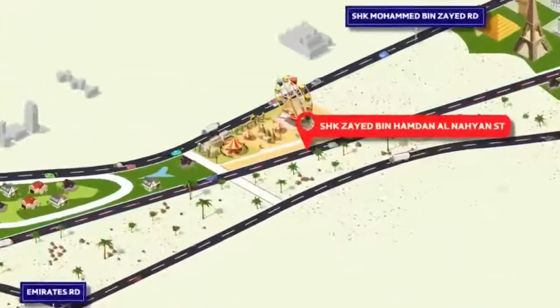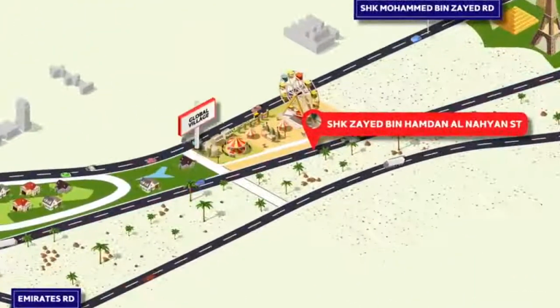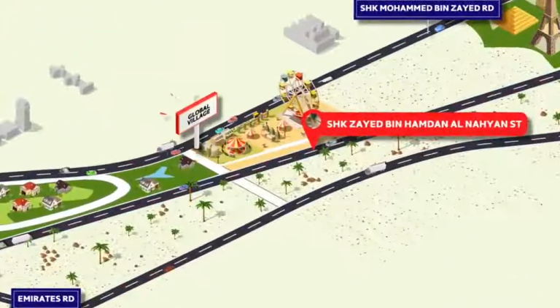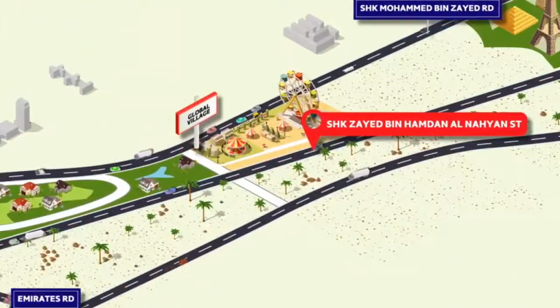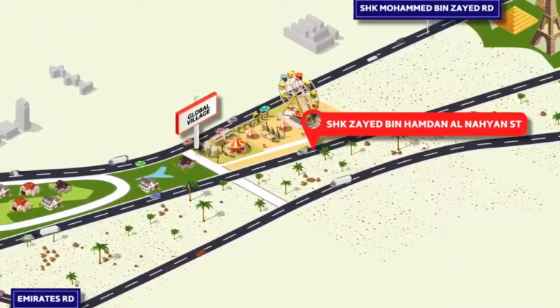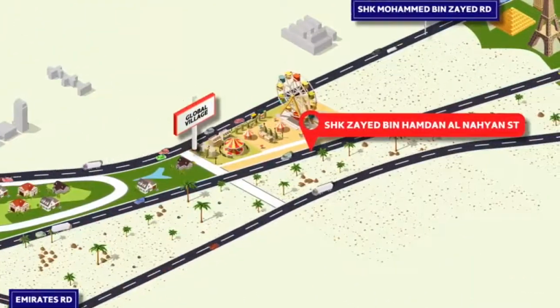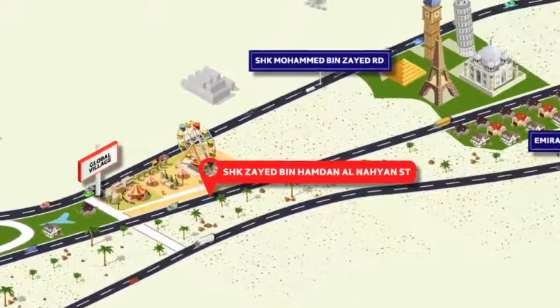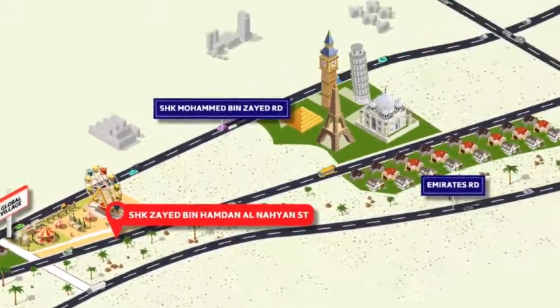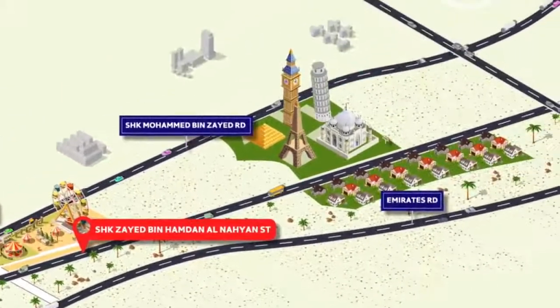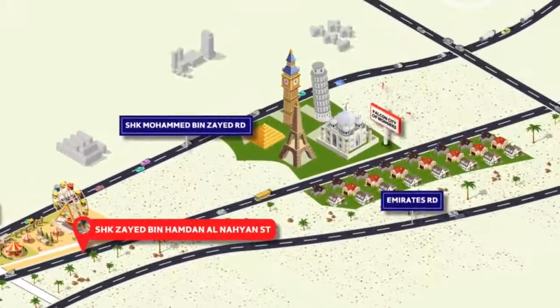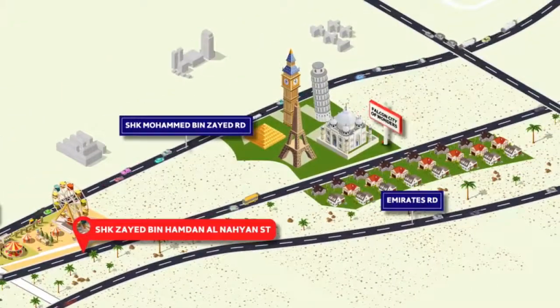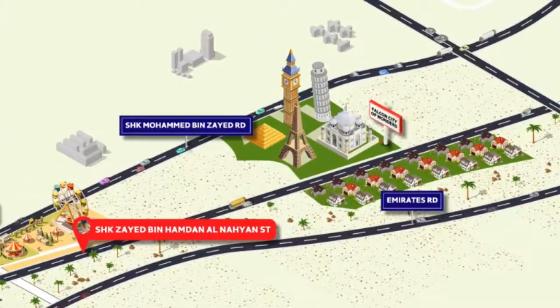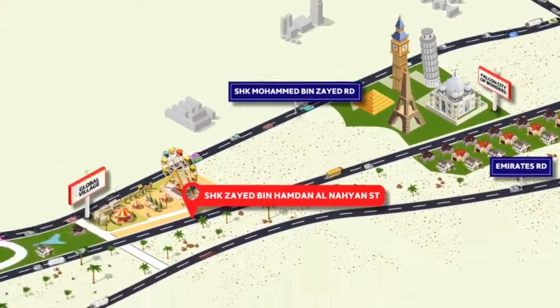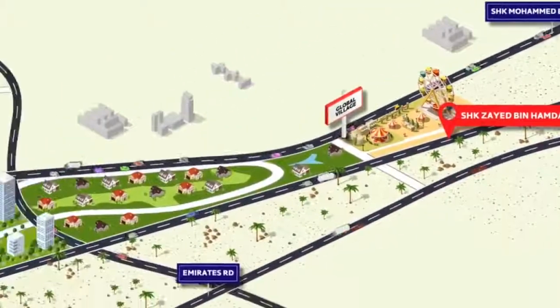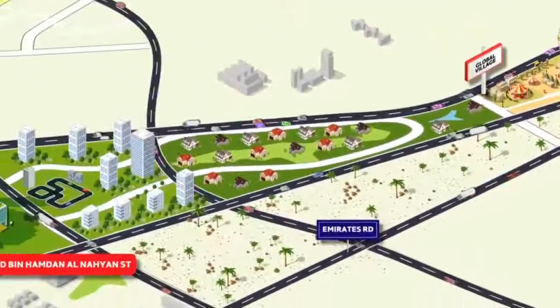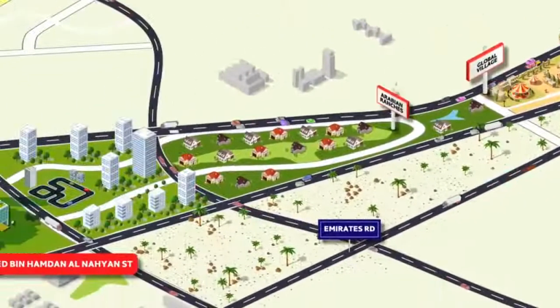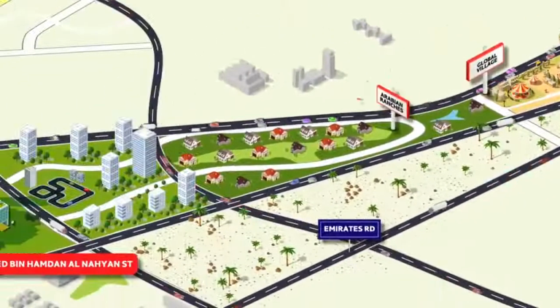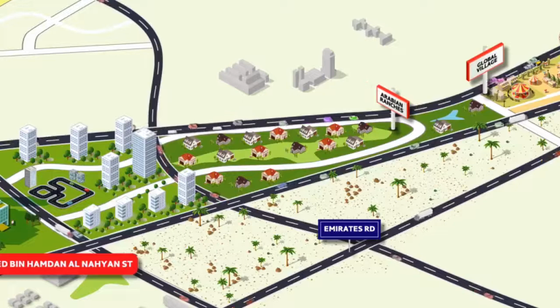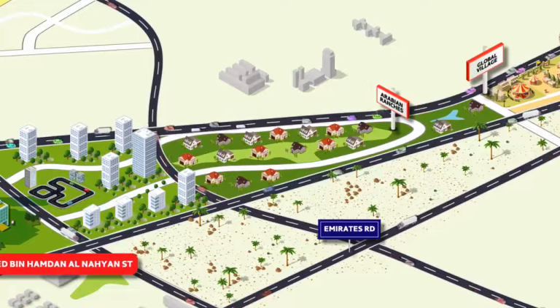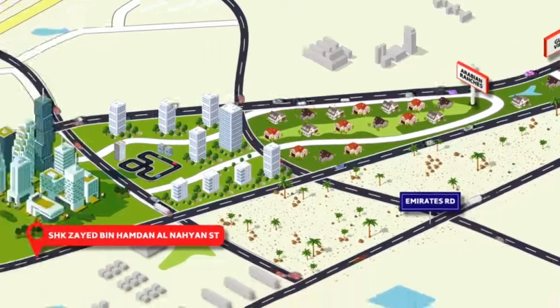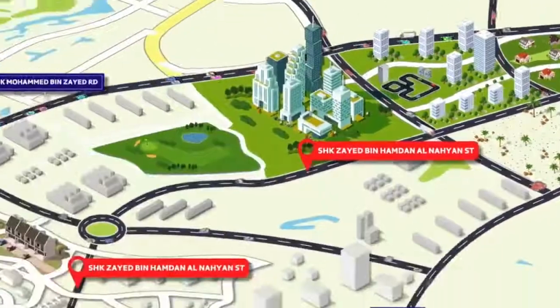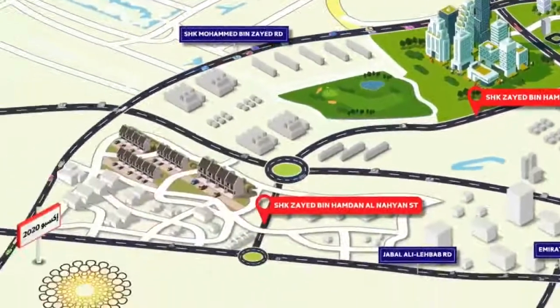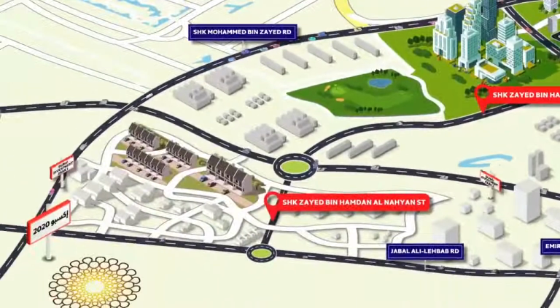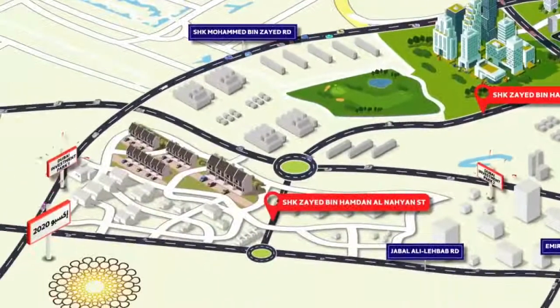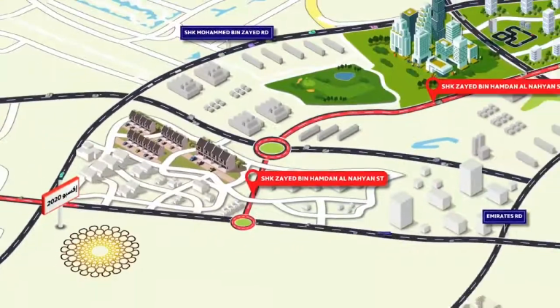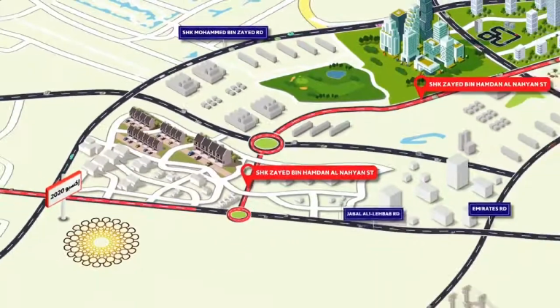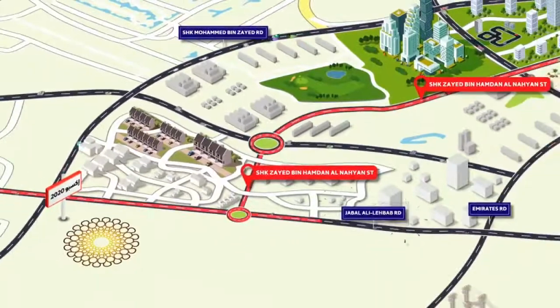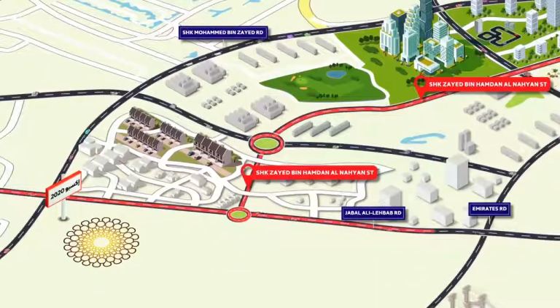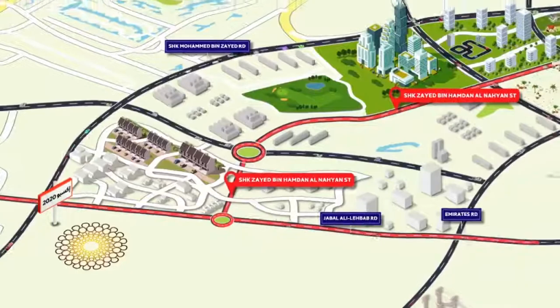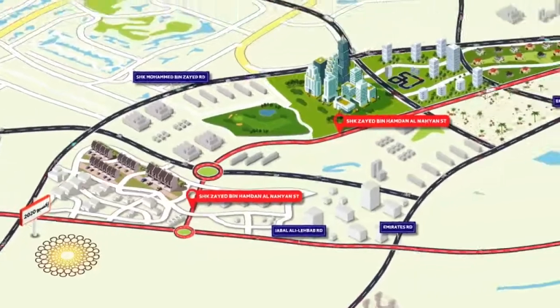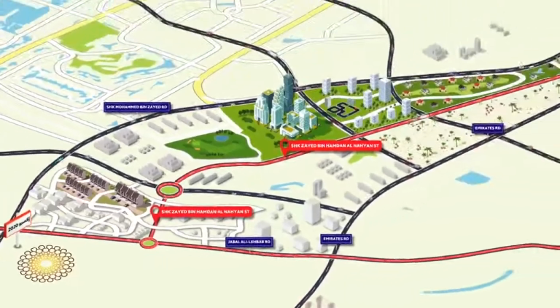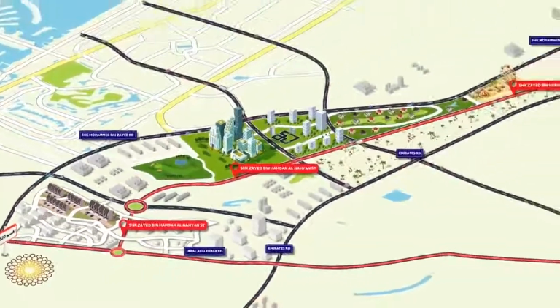These attractions include Global Village, Falcon City of Wonders, Arabian Ranches, DIP, Expo 2020, and many more.